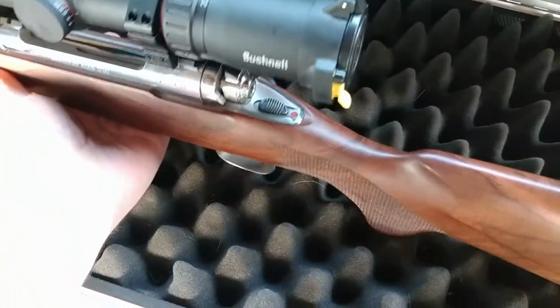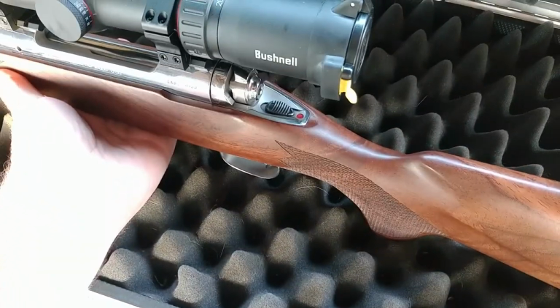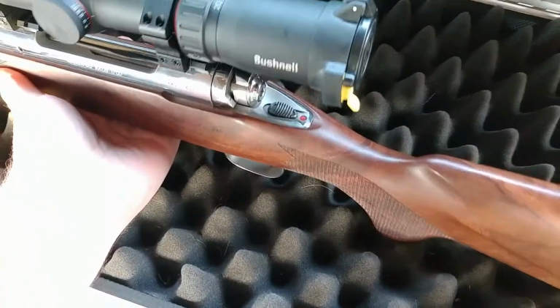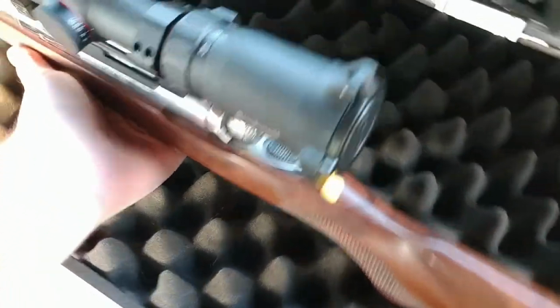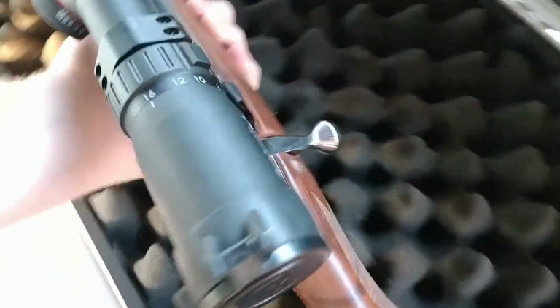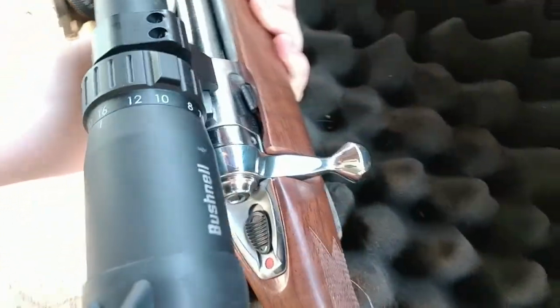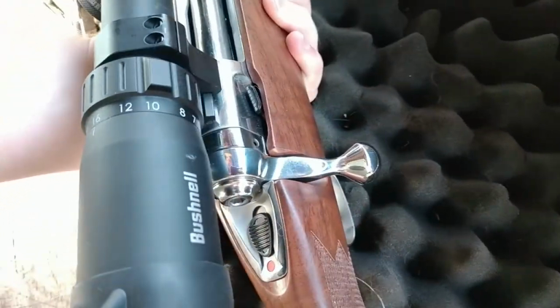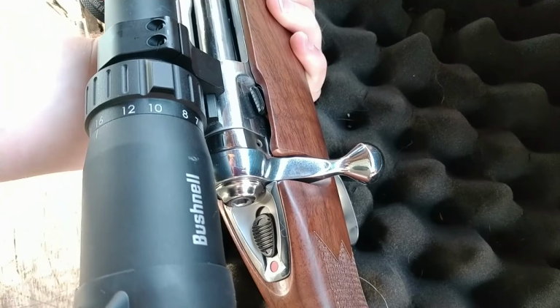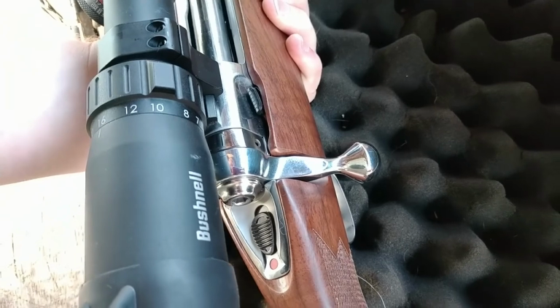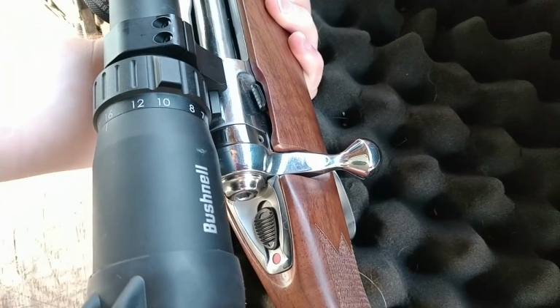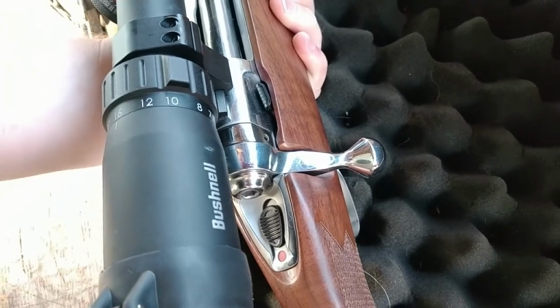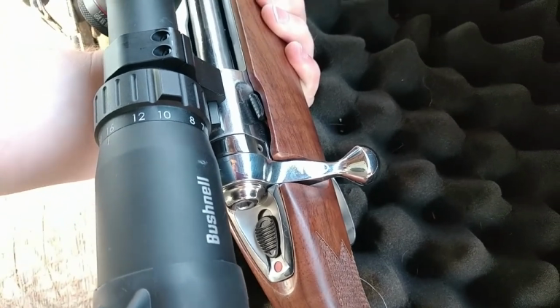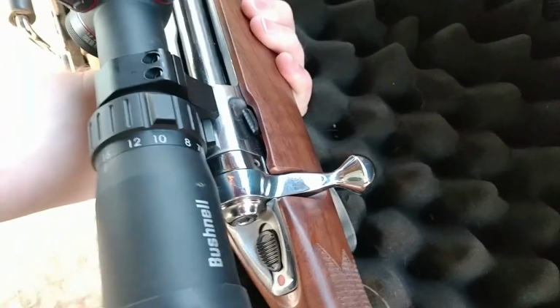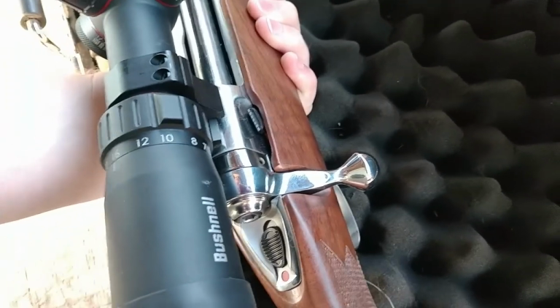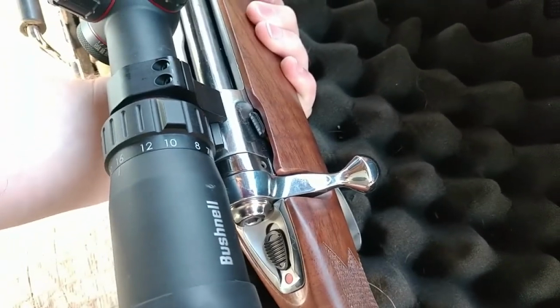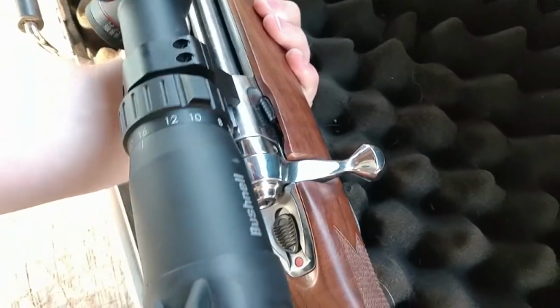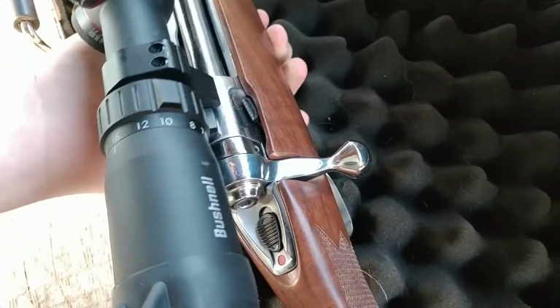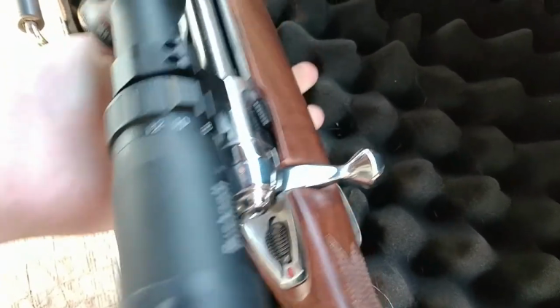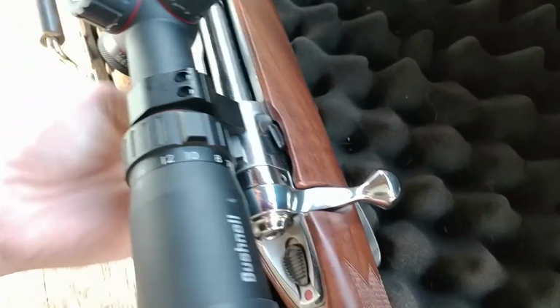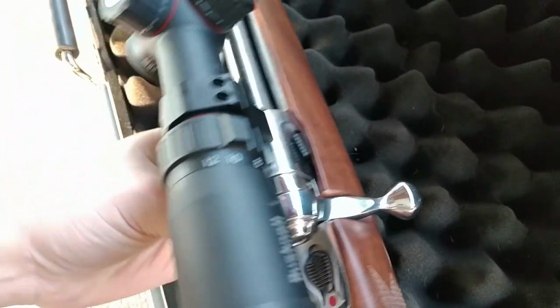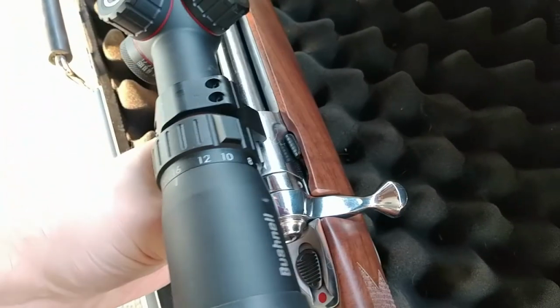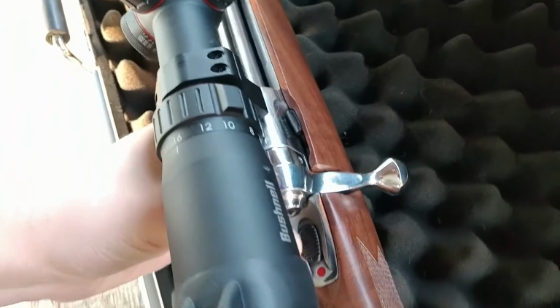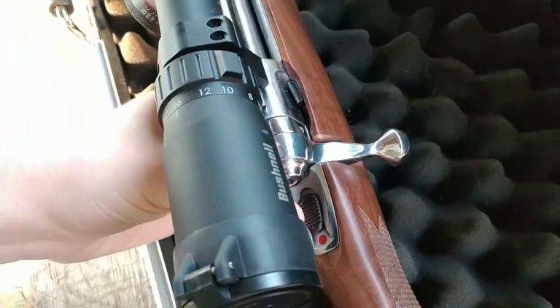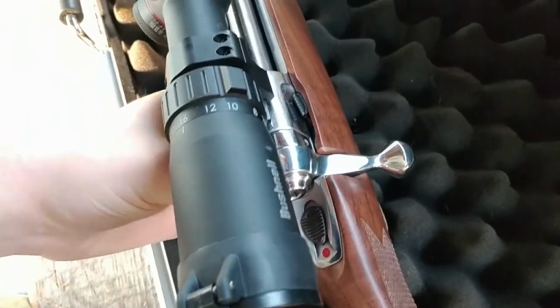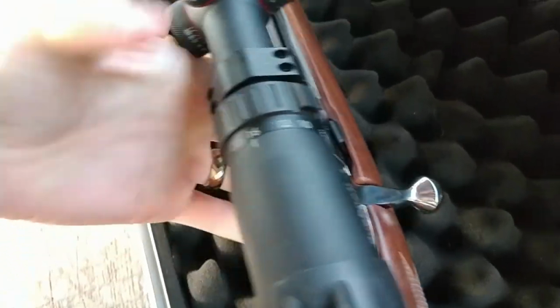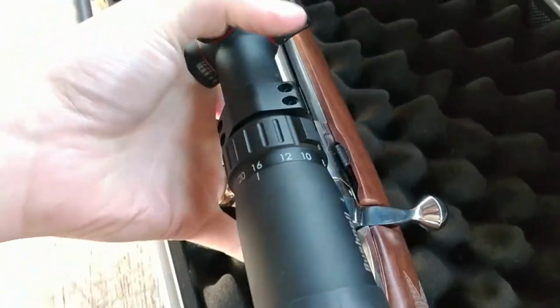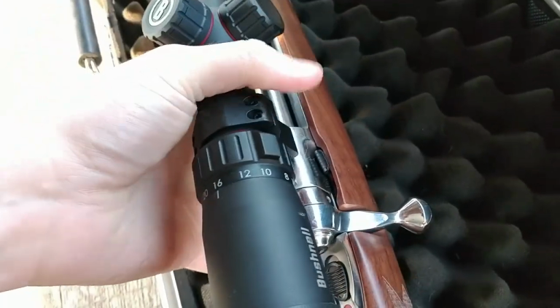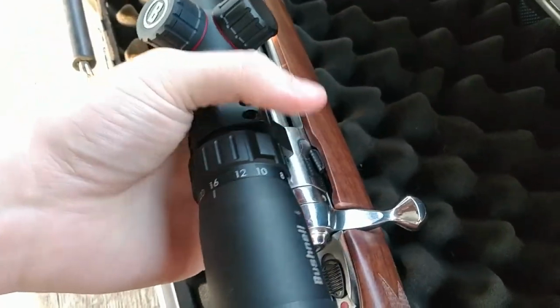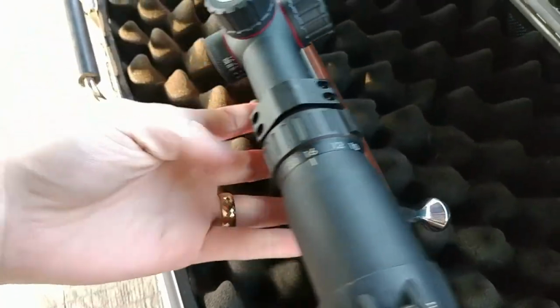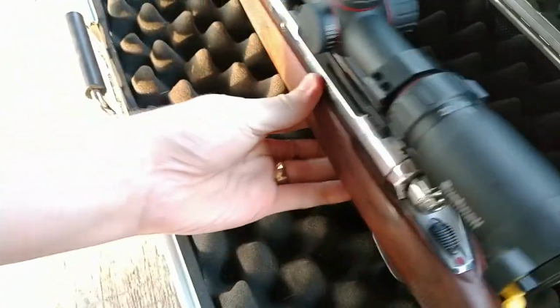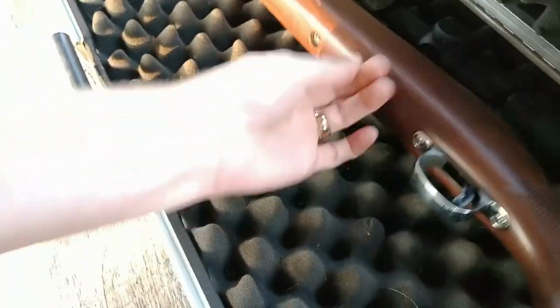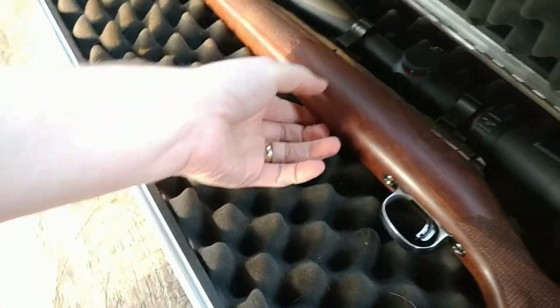All the various accoutrements will look rather familiar — the safety down there as indicated by my thumb, bolt release, and all the other fun stuff.